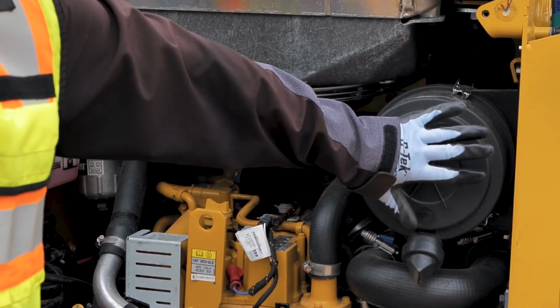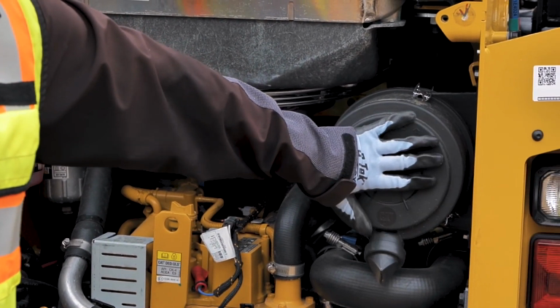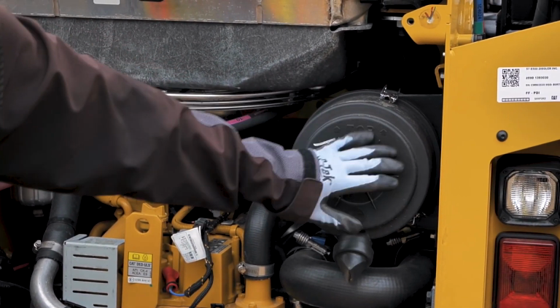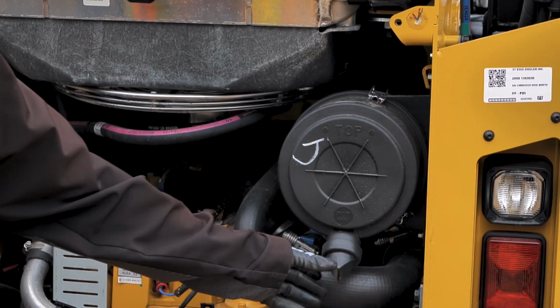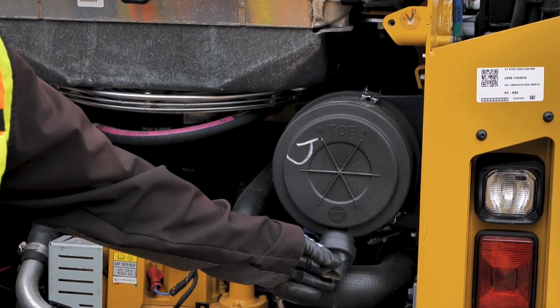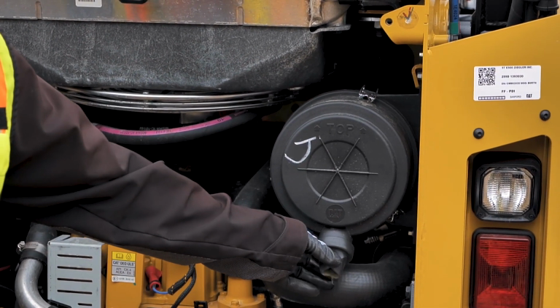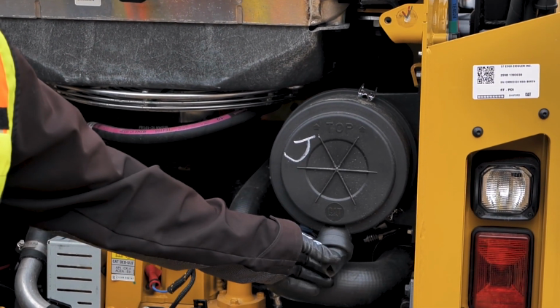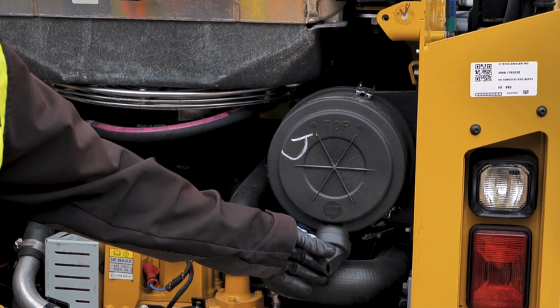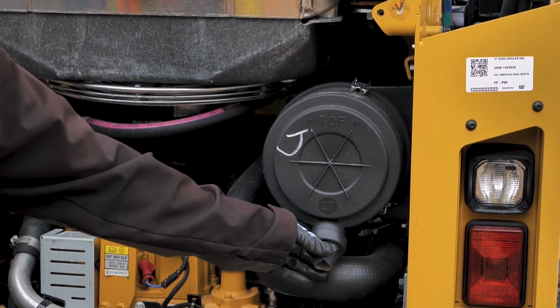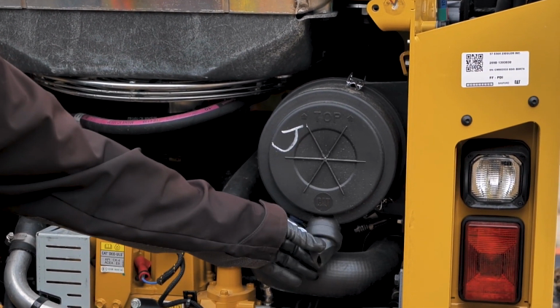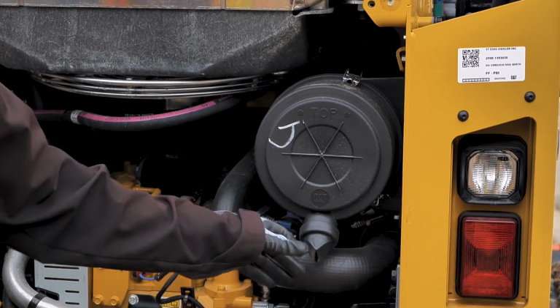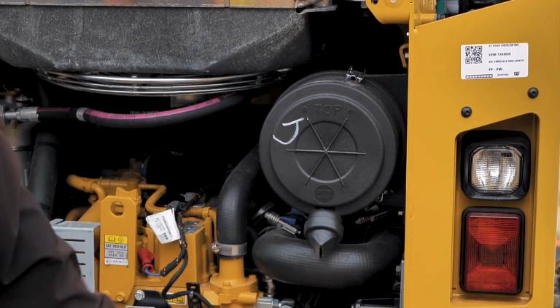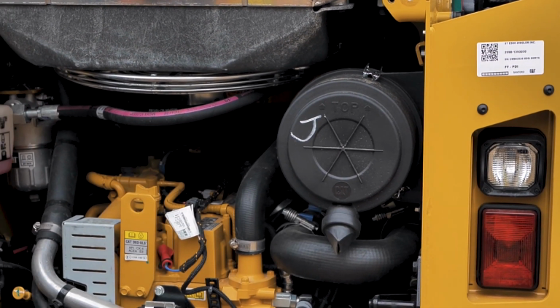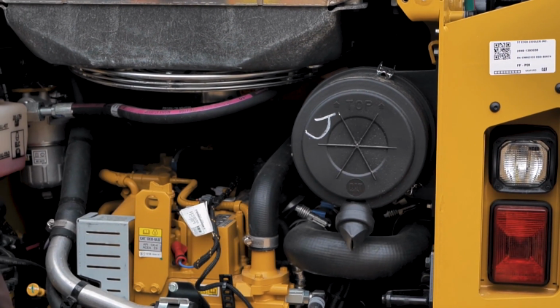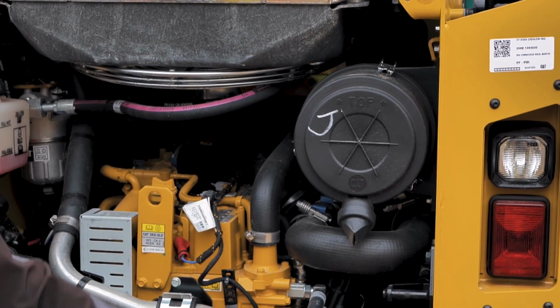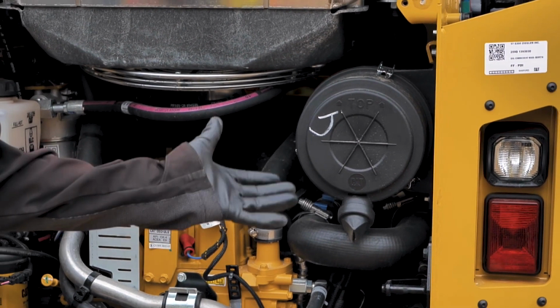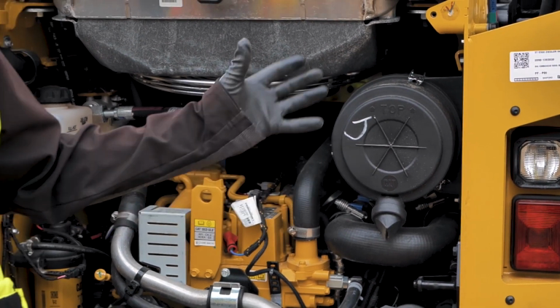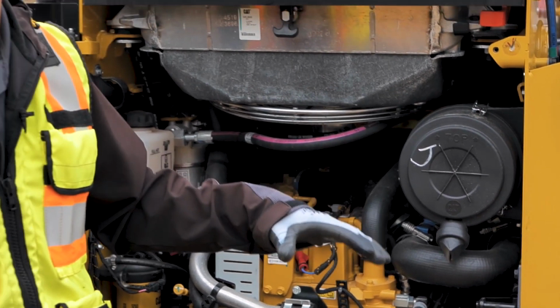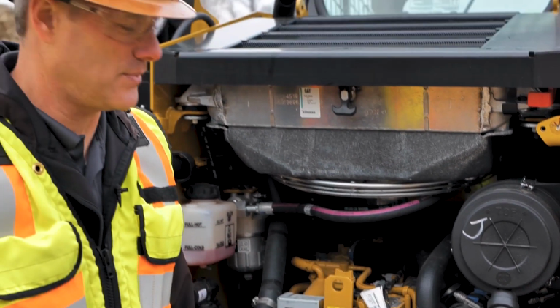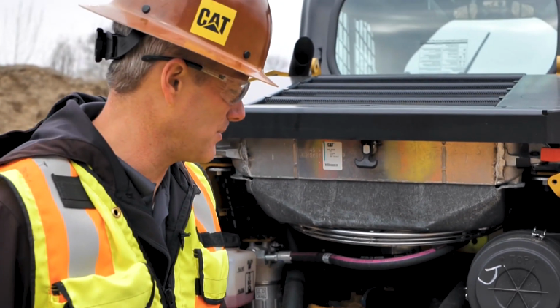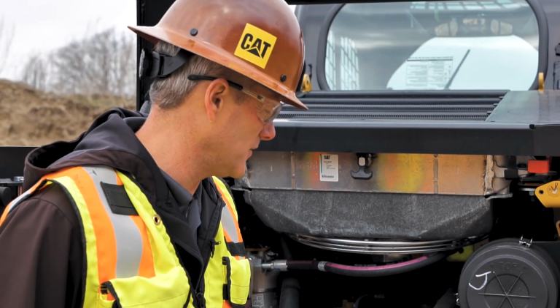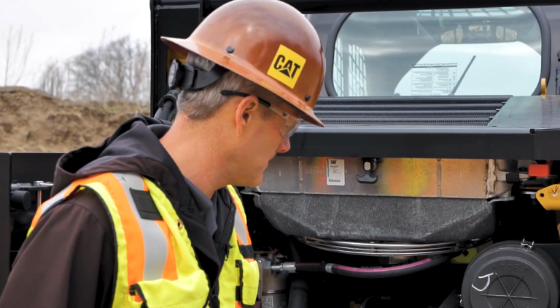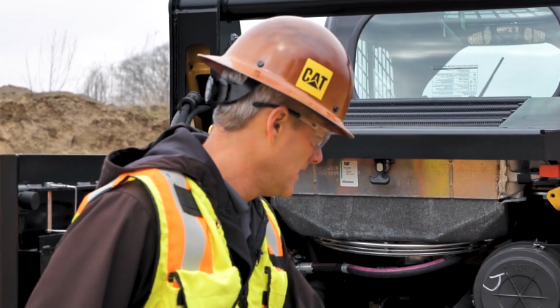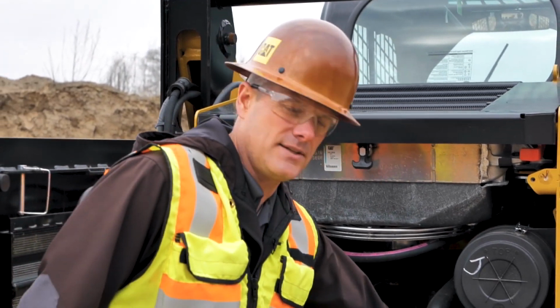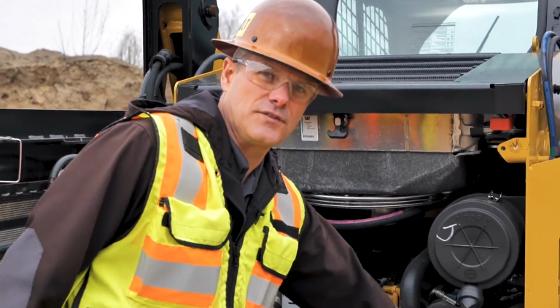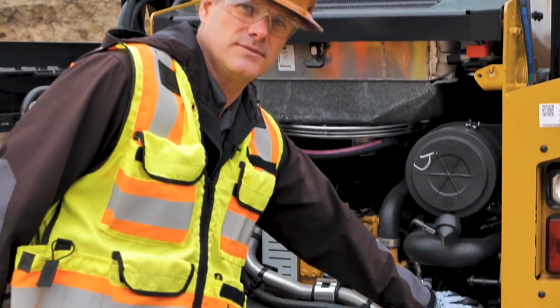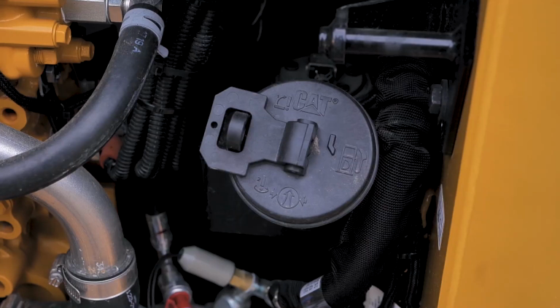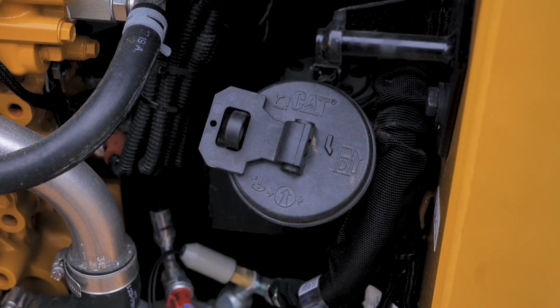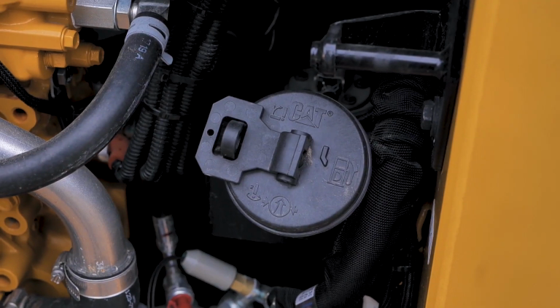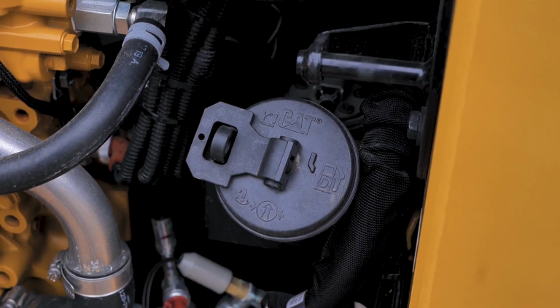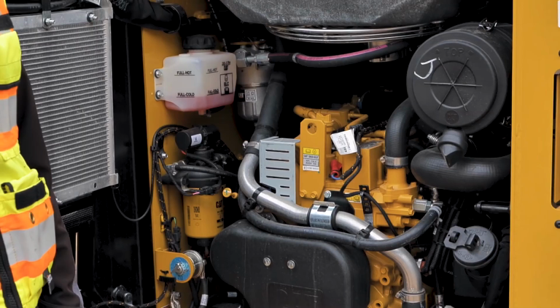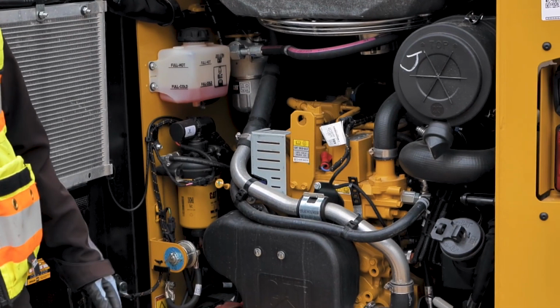We do have an air filter here where we want to squeeze the bottom of it to make sure there's not a lot of debris falling out. If there is a lot, then we would want to replace the filter. Diesel fuel cap right there — that's where the diesel fuel tank is.